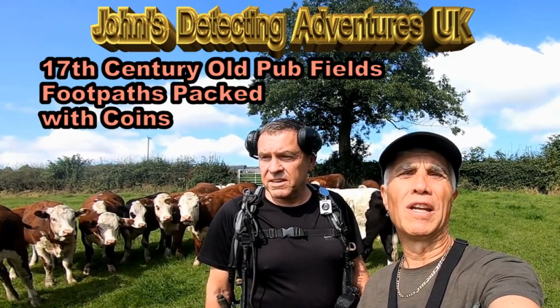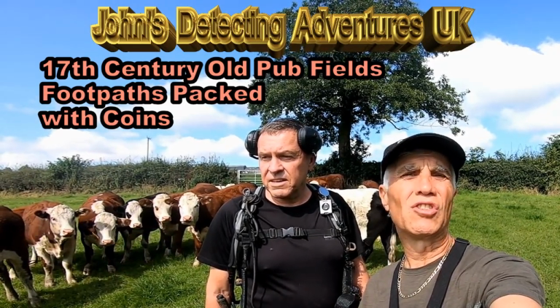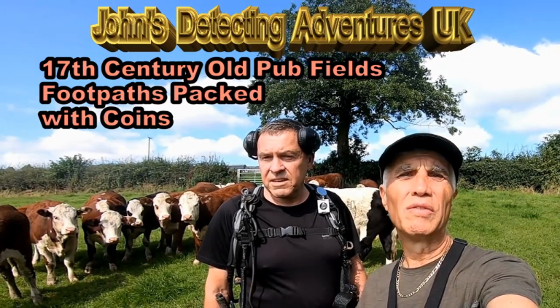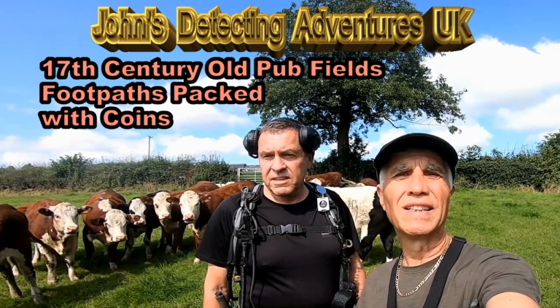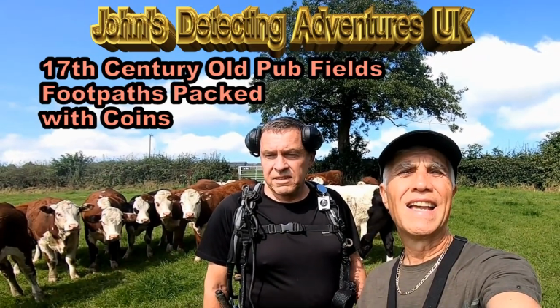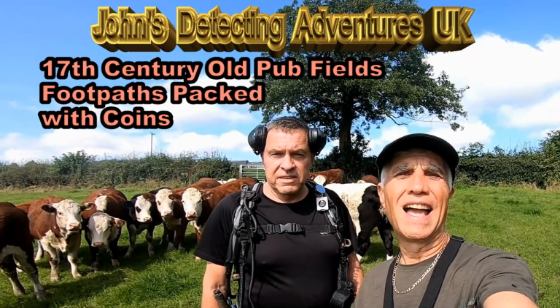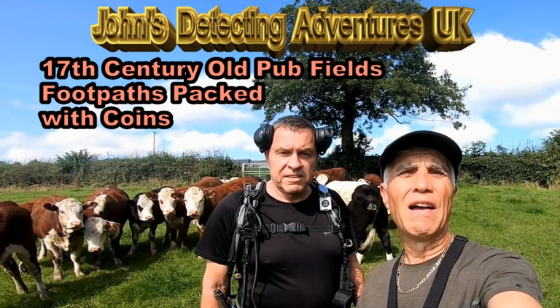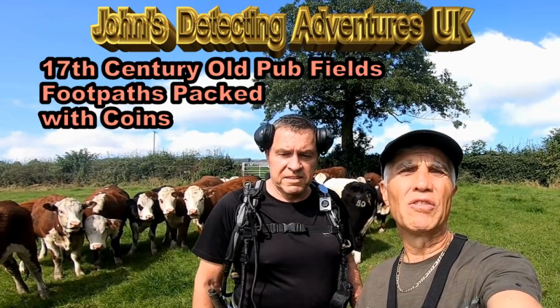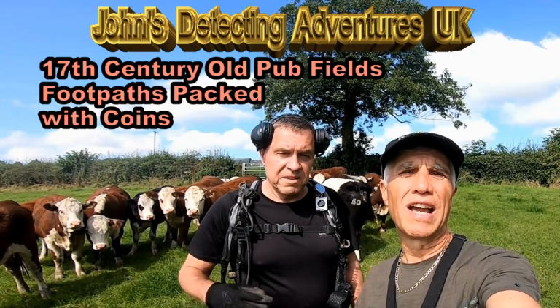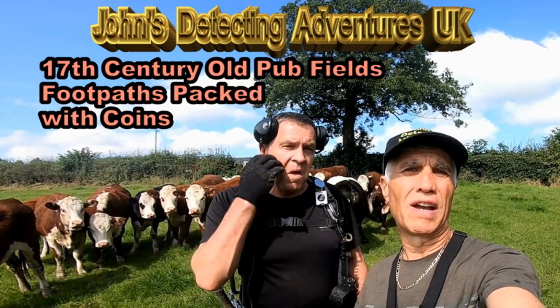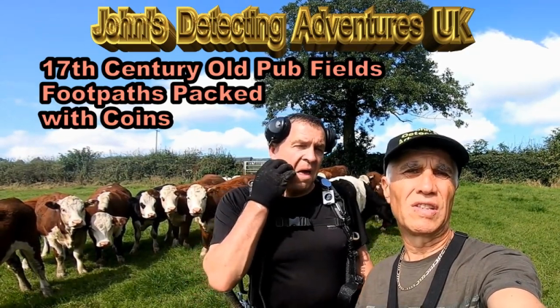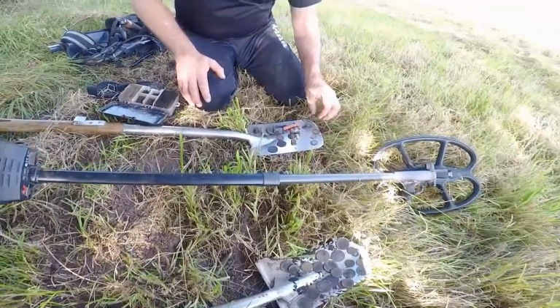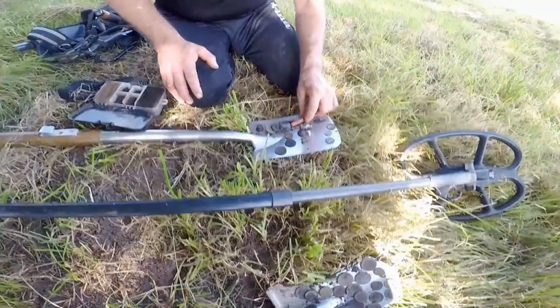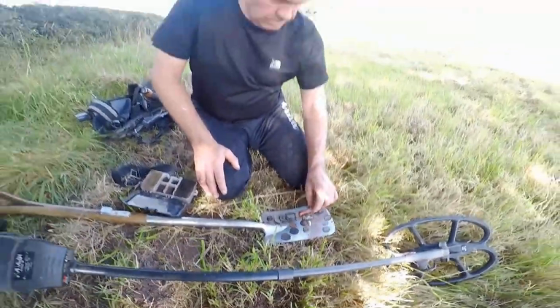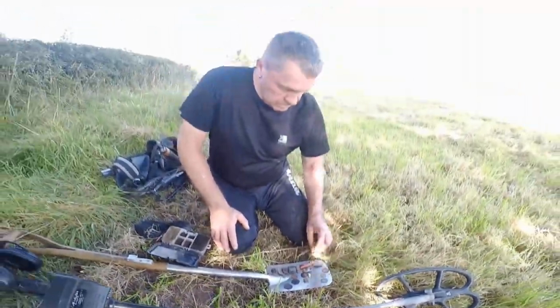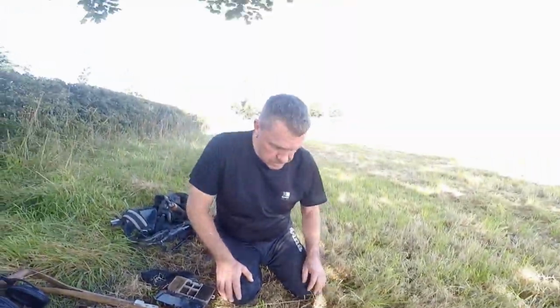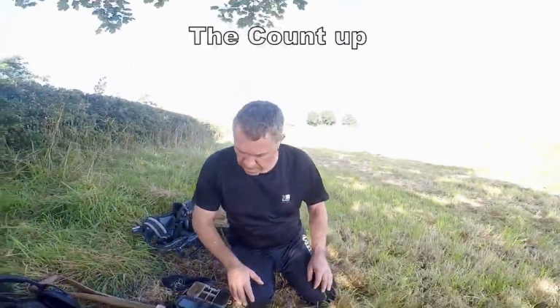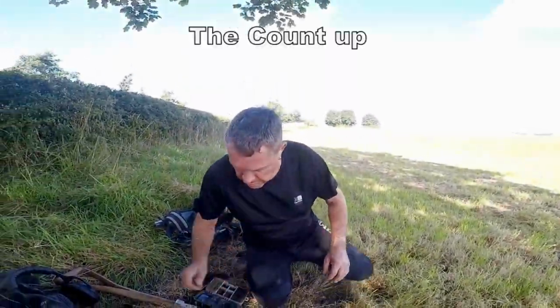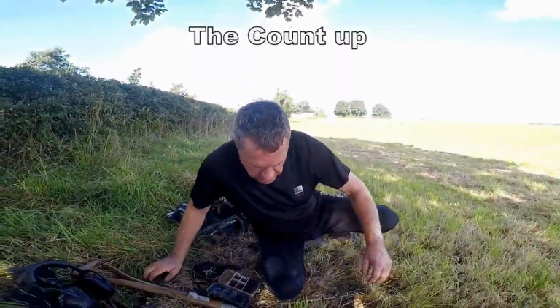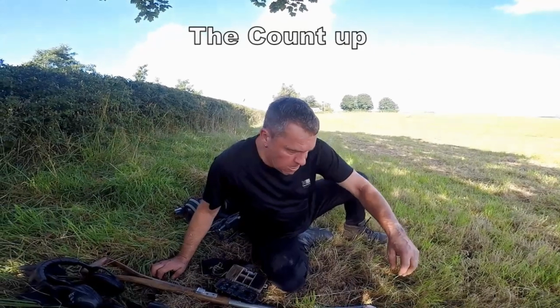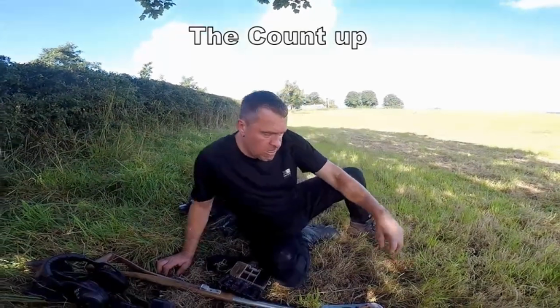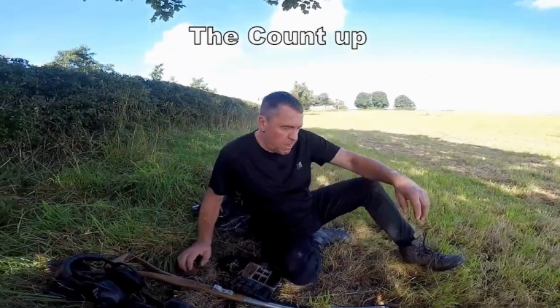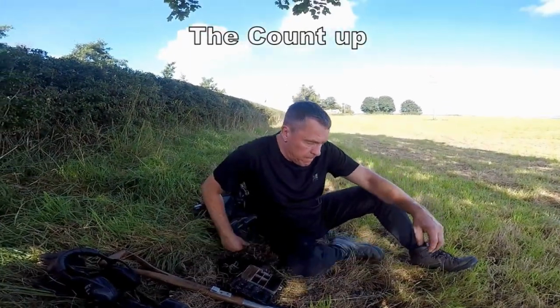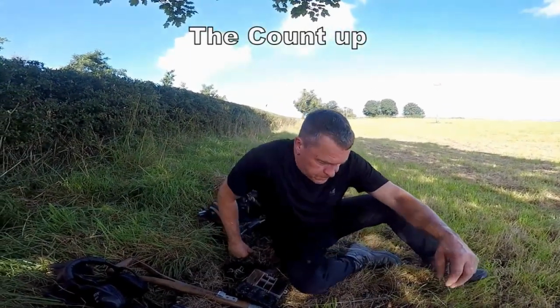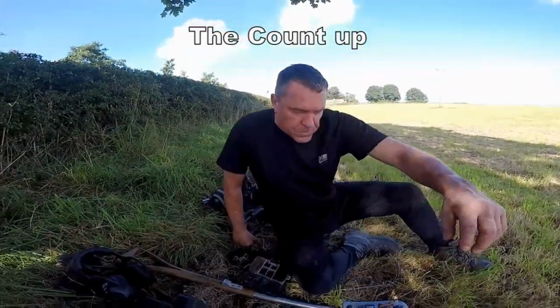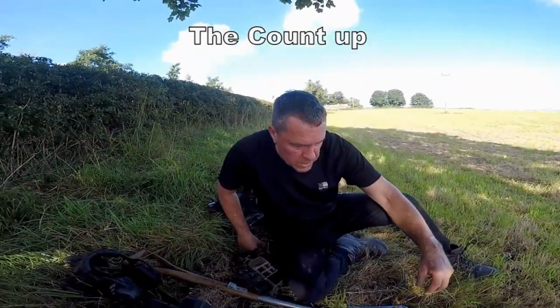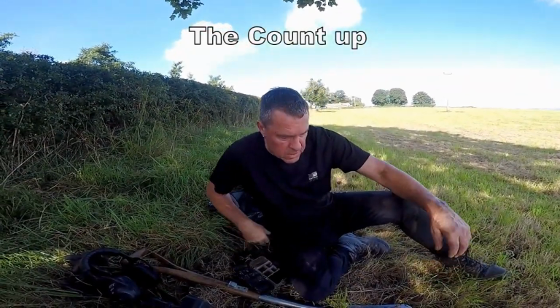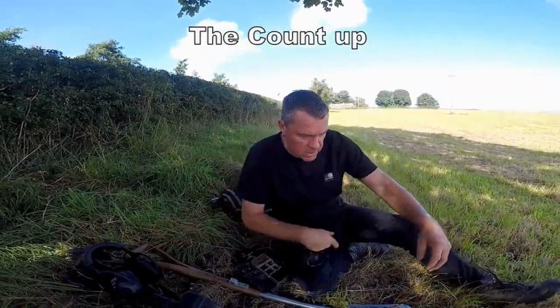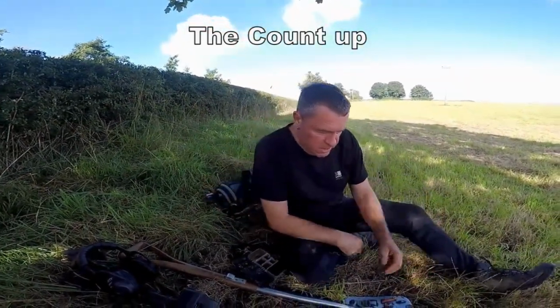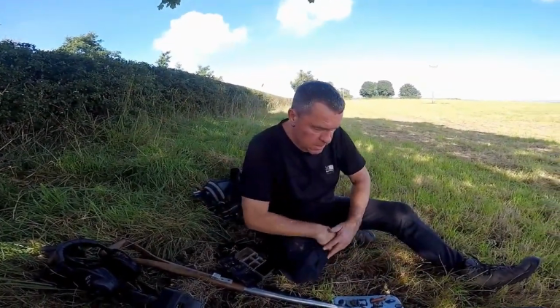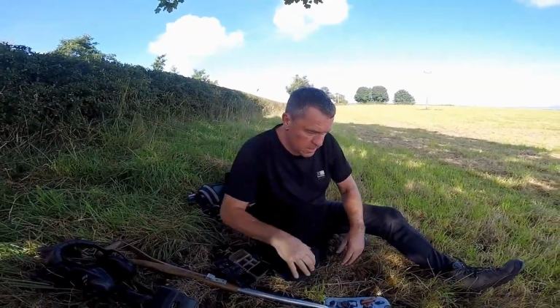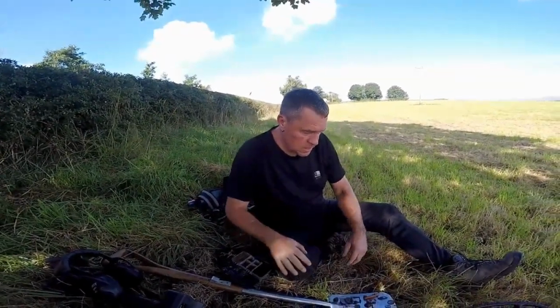Victoria coinage, silver and various other artefacts — this is what Steve has found so far. We've just gone through a few days, just having a quick 10 minutes before we go back on again, aren't we Steve?